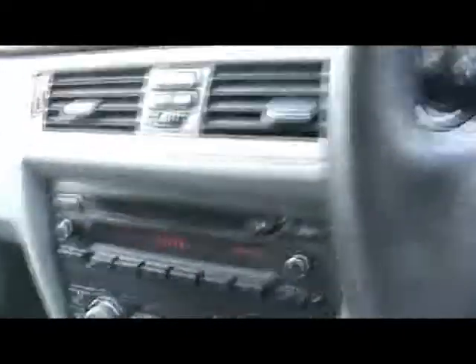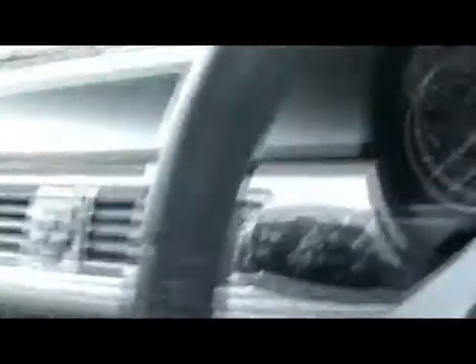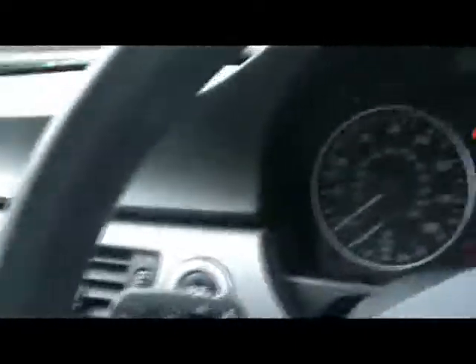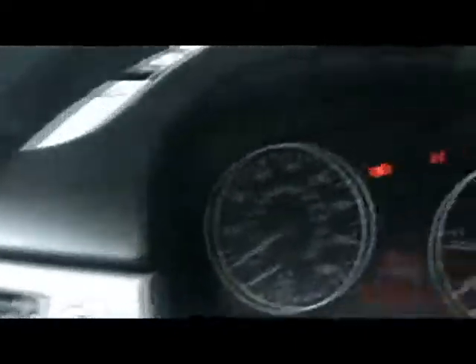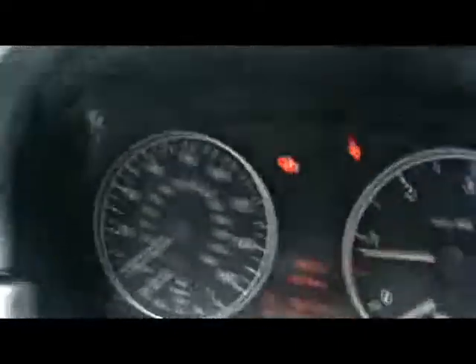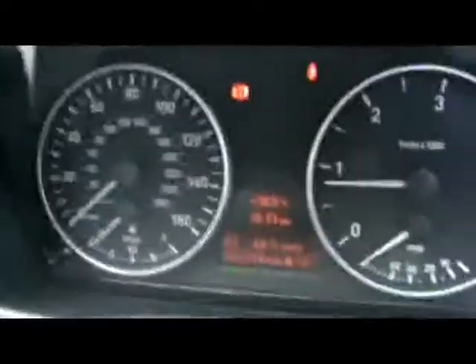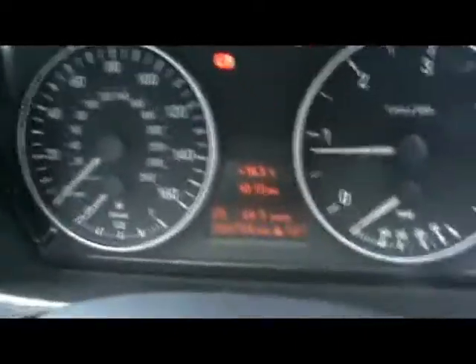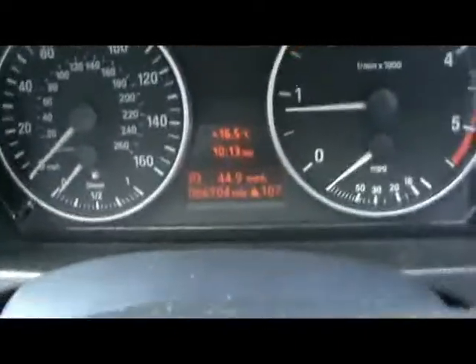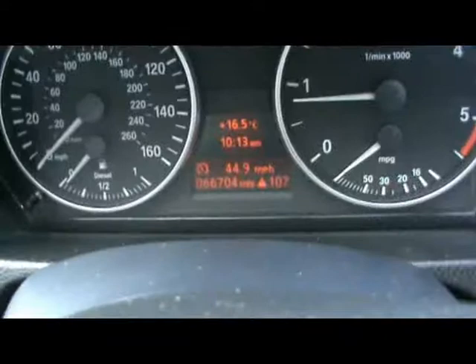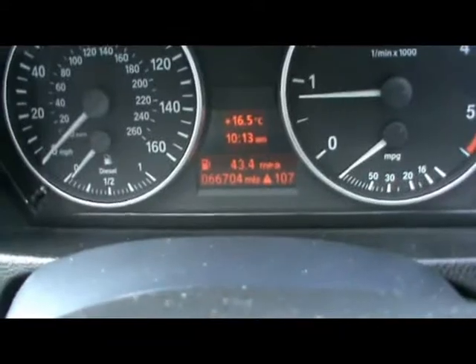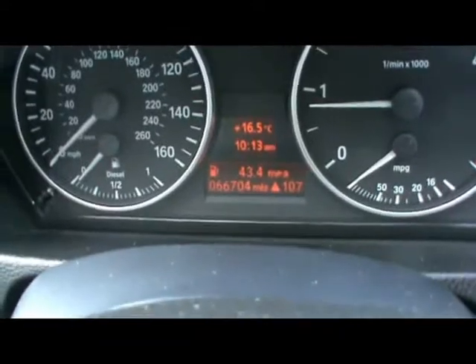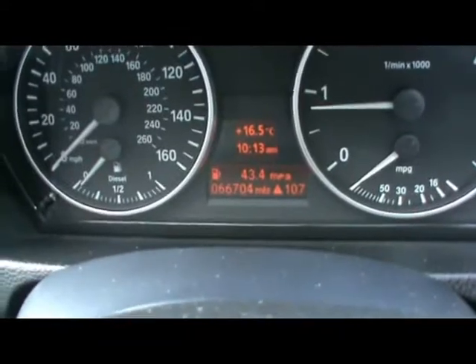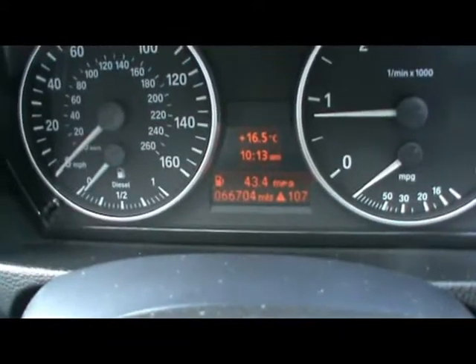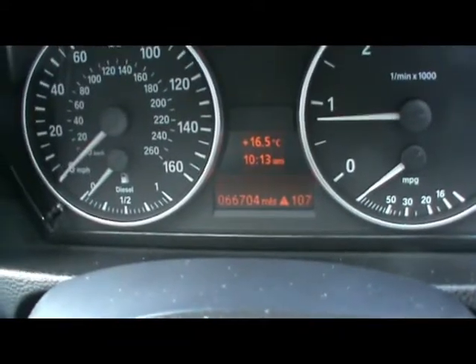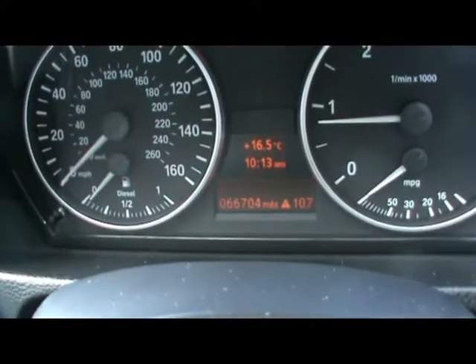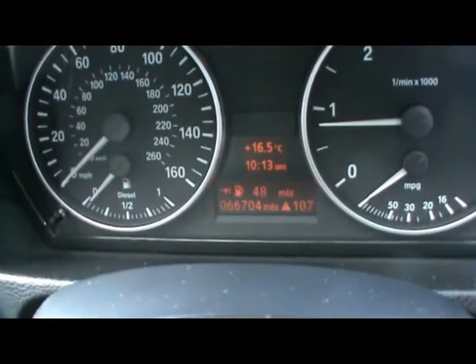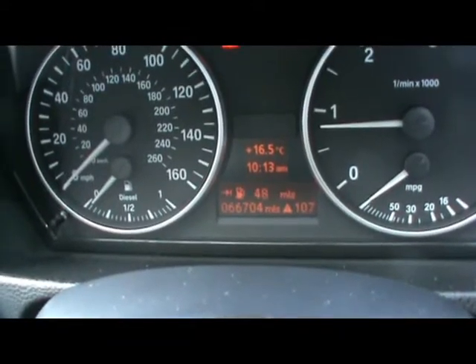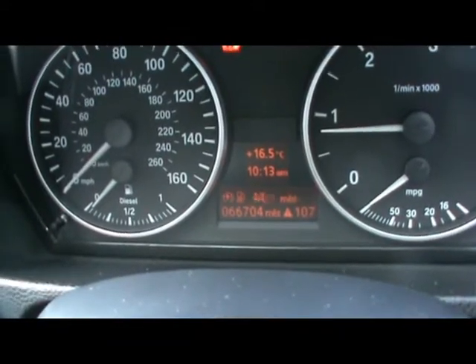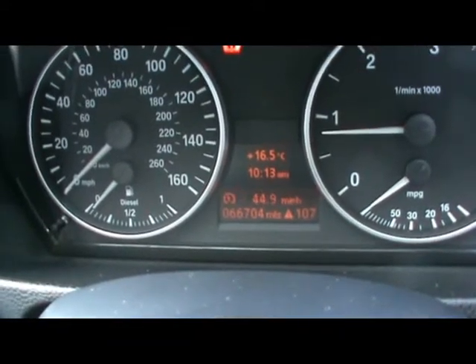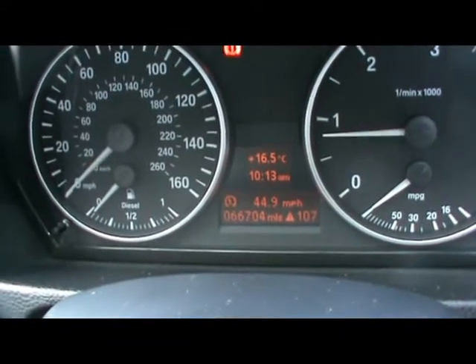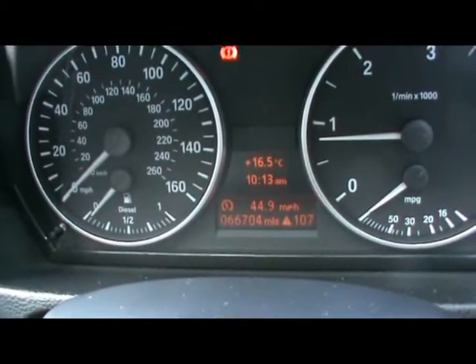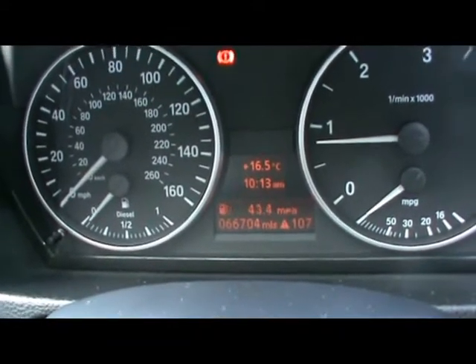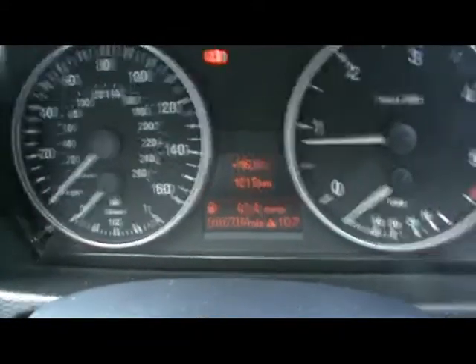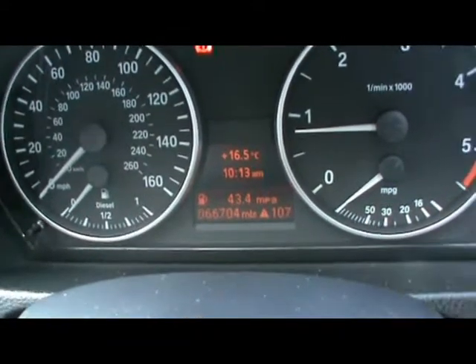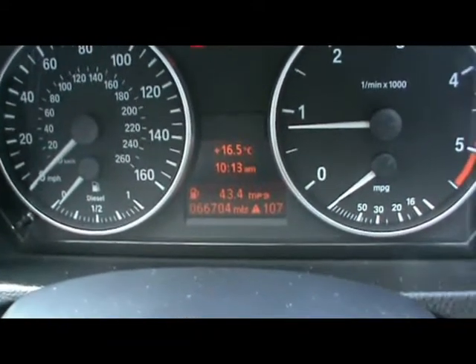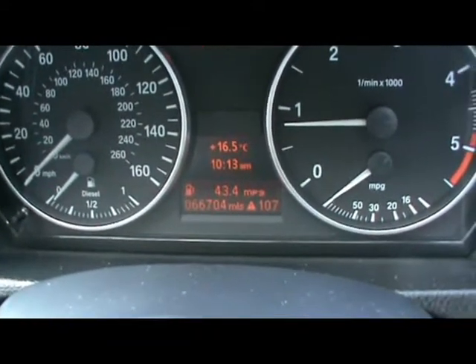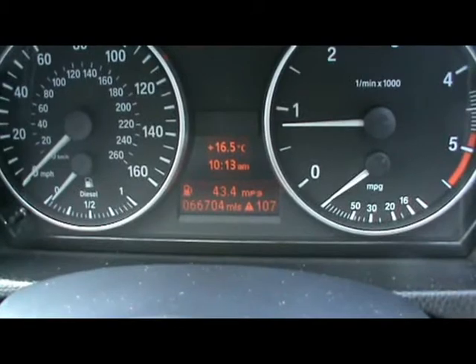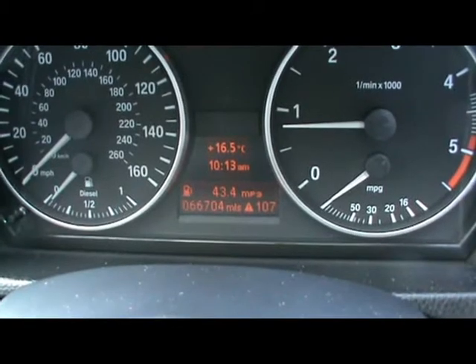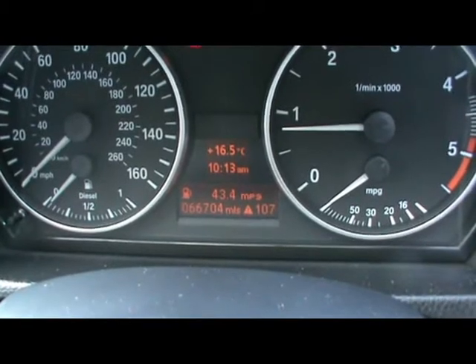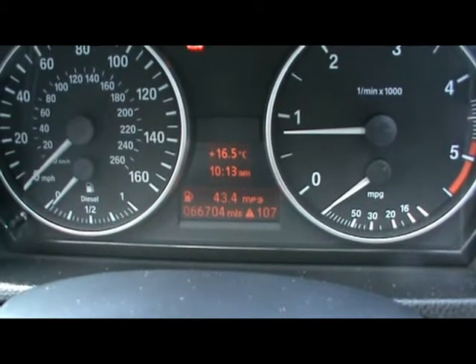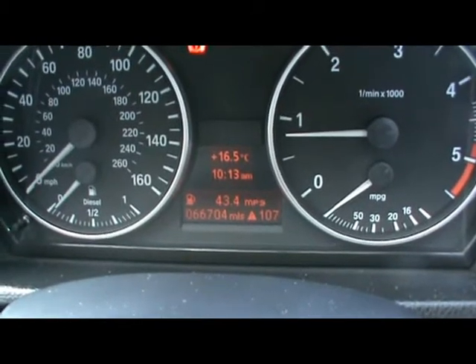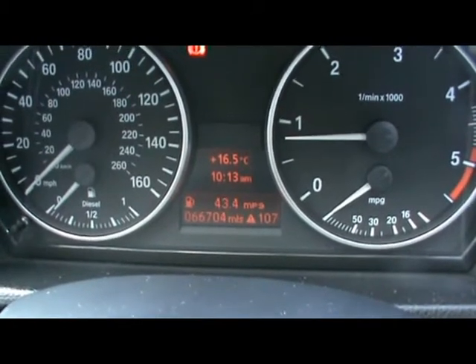I'll show you how the onboard computer works — it shows your distance to empty, average fuel consumption and average speed. Just below that you'll be able to see the car's covered 66,000 miles.